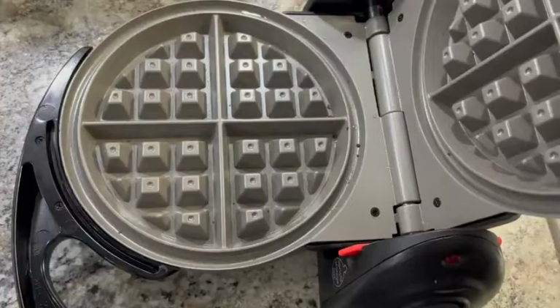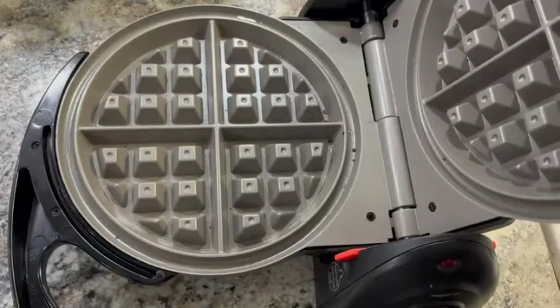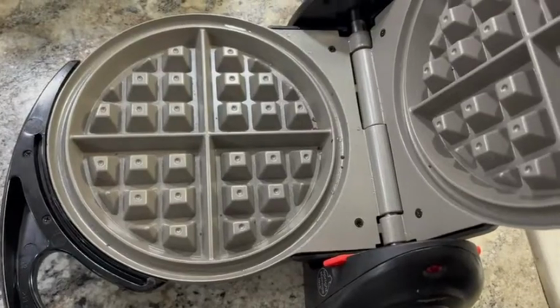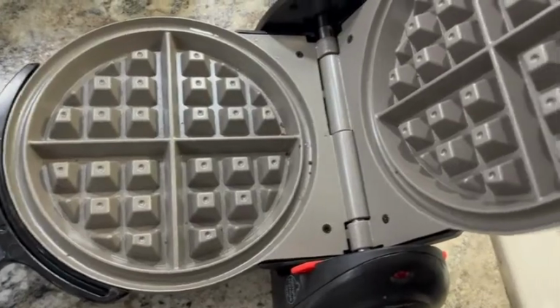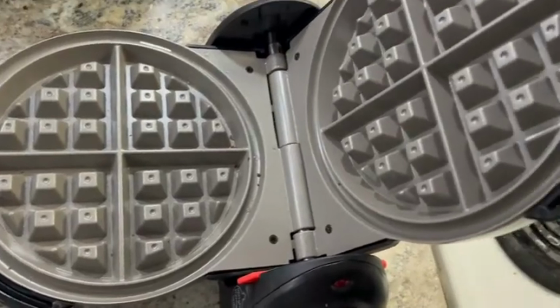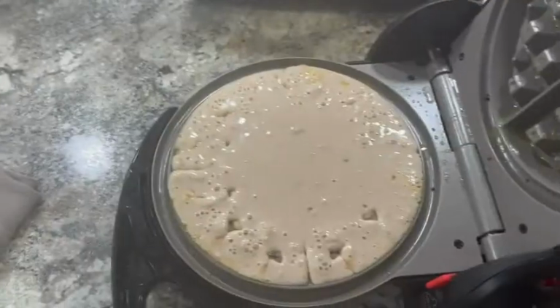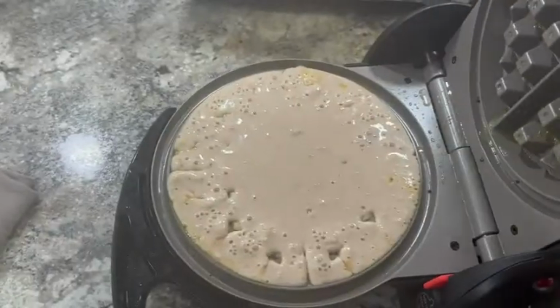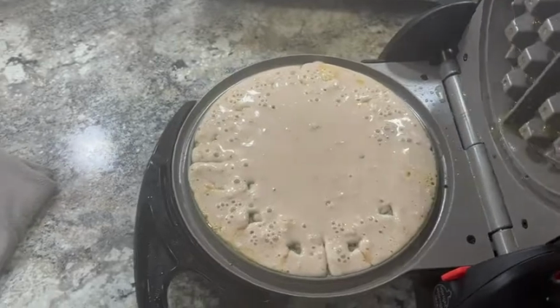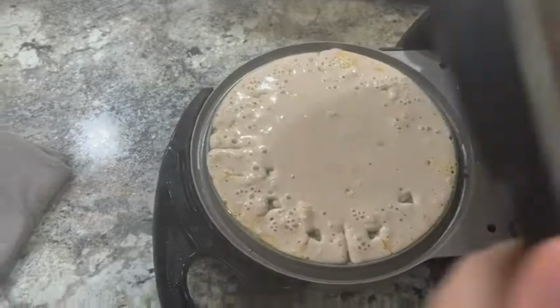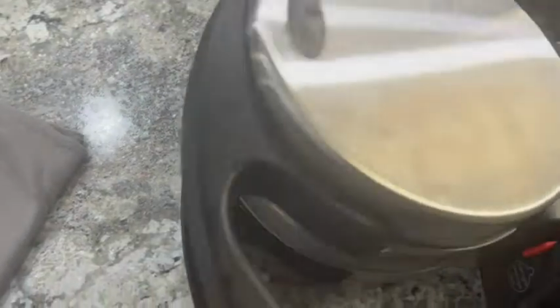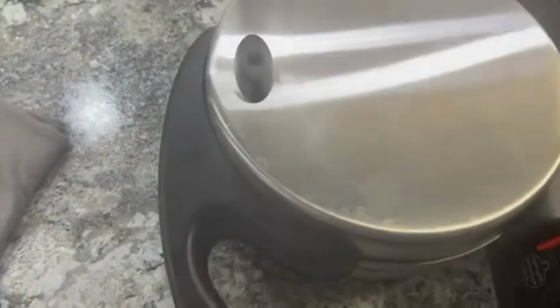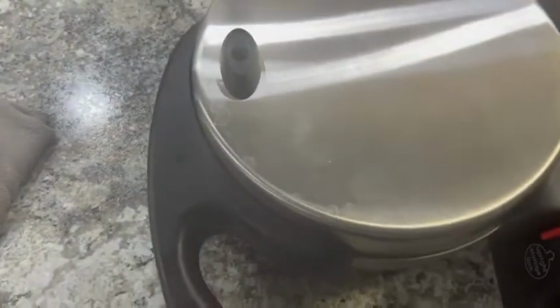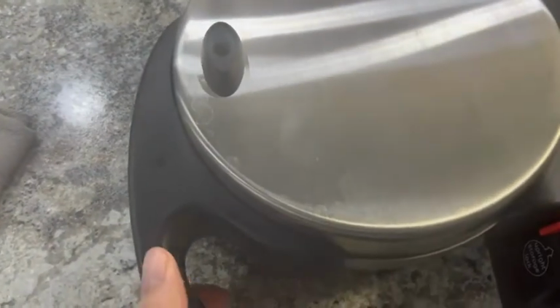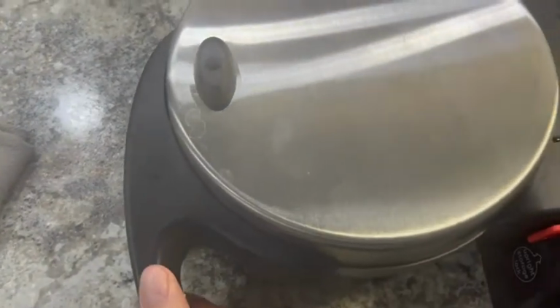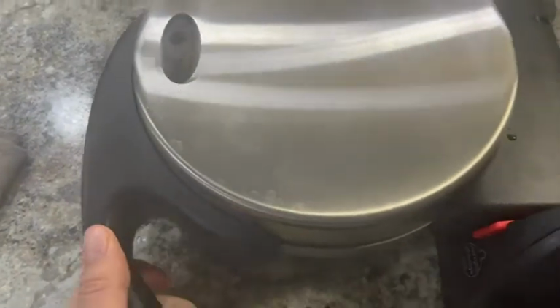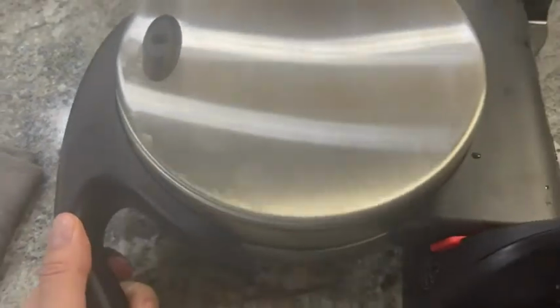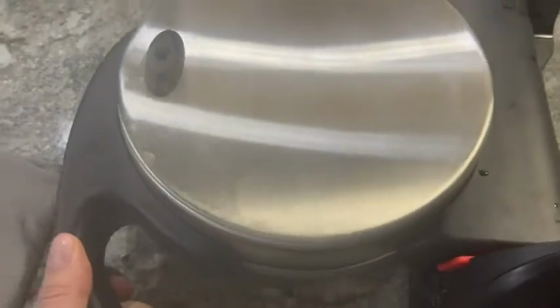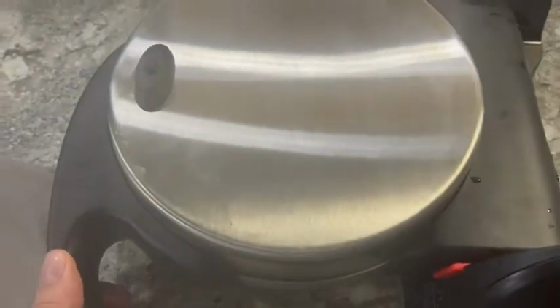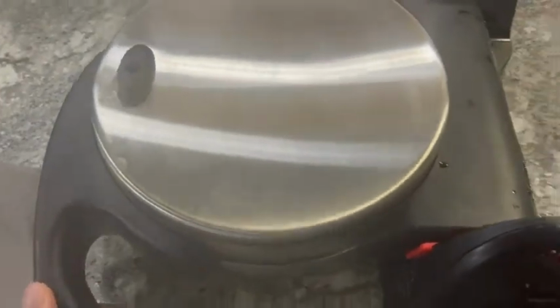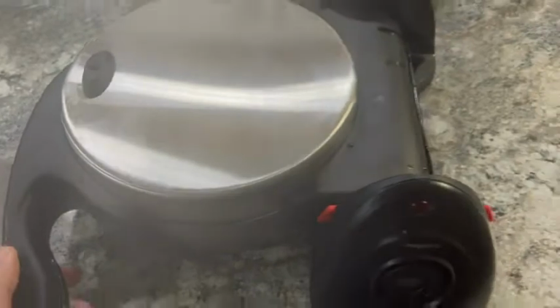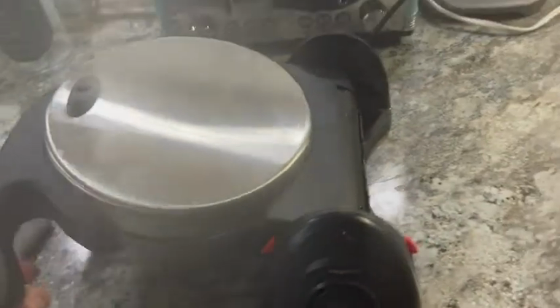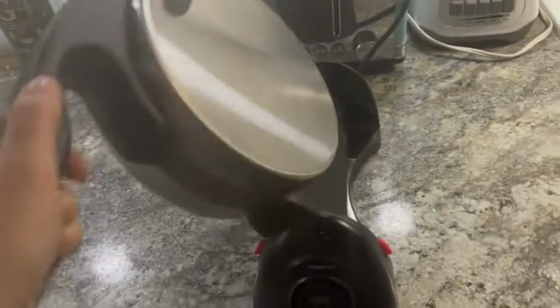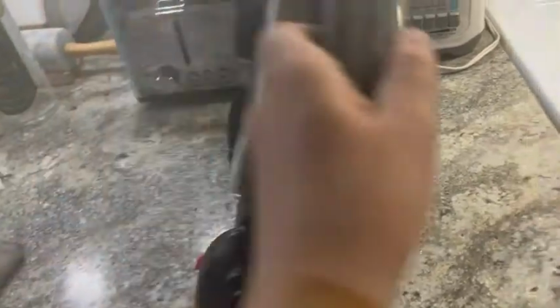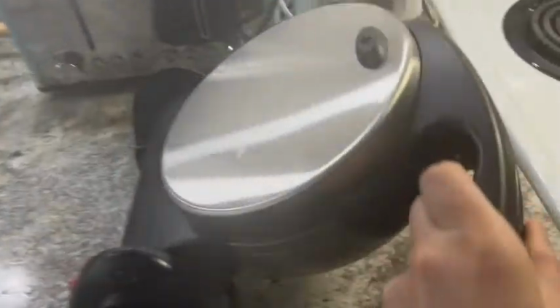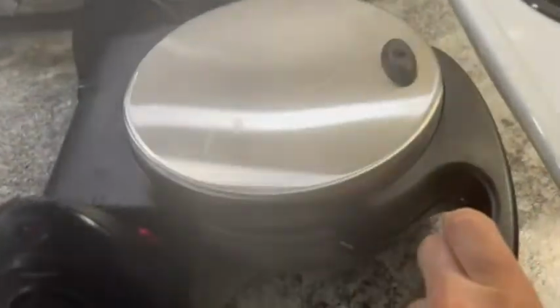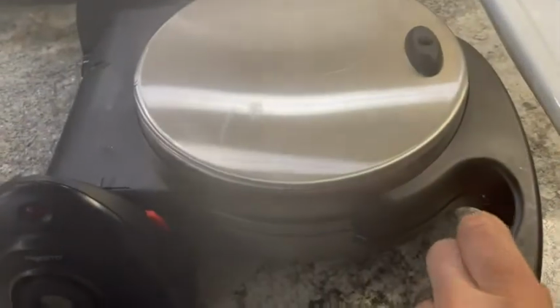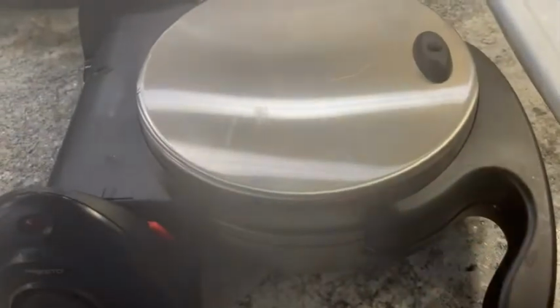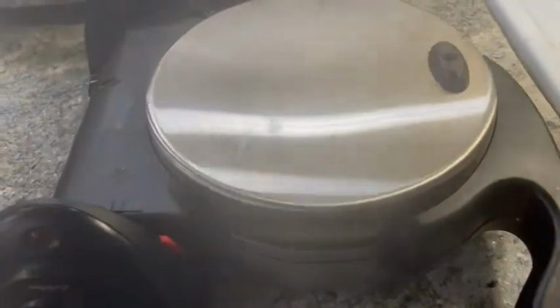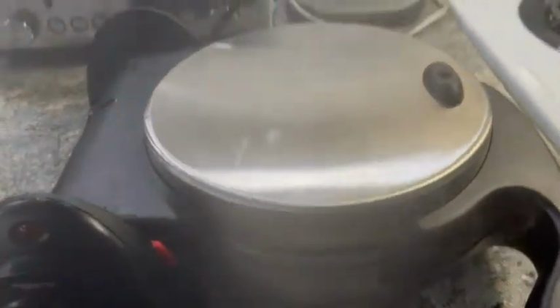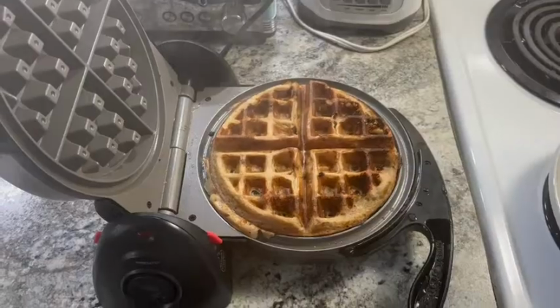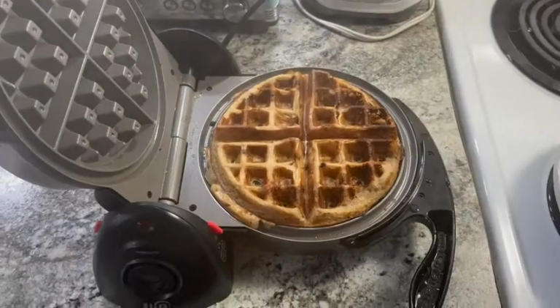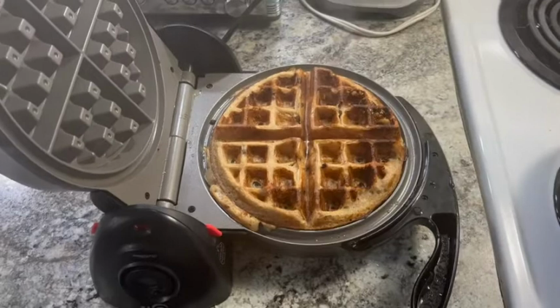But that's really it. This waffle maker is so straightforward — it doesn't have a whole bunch of settings or anything like that. It's not confusing, it's very simple to use, and it makes delicious waffles in no time. We love this.